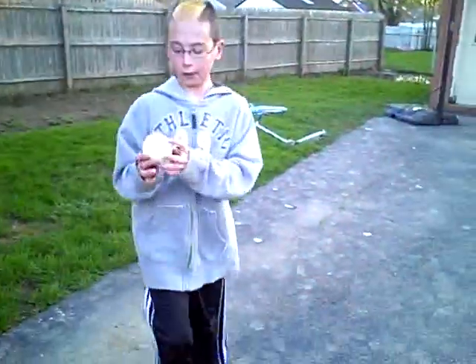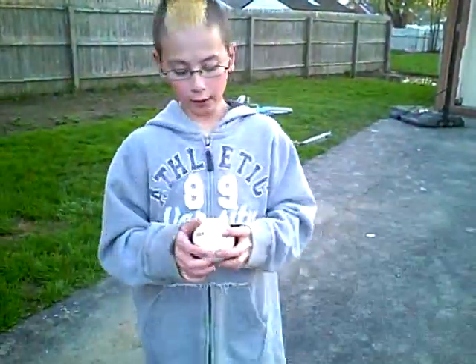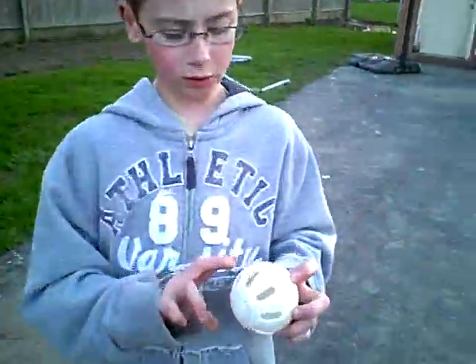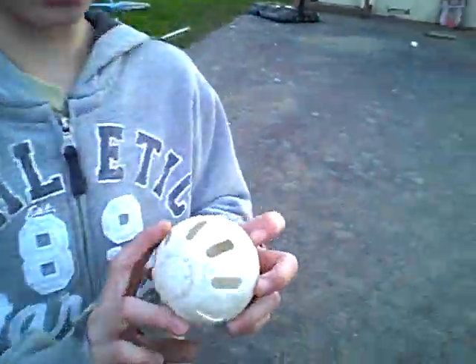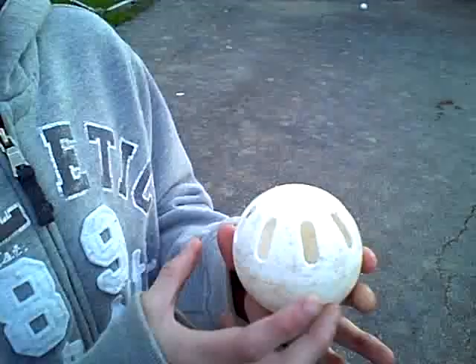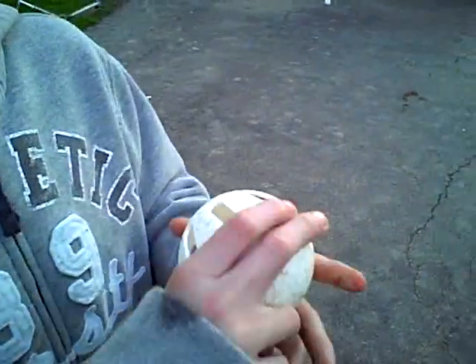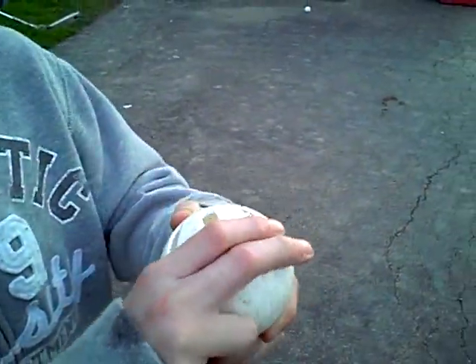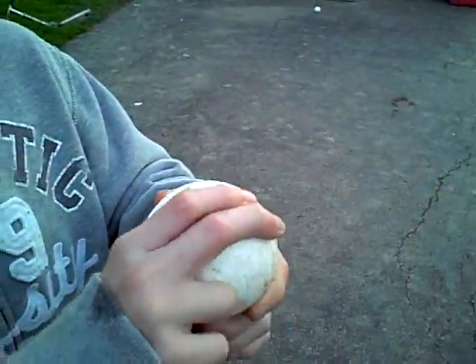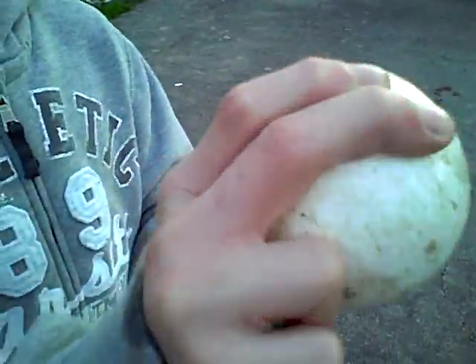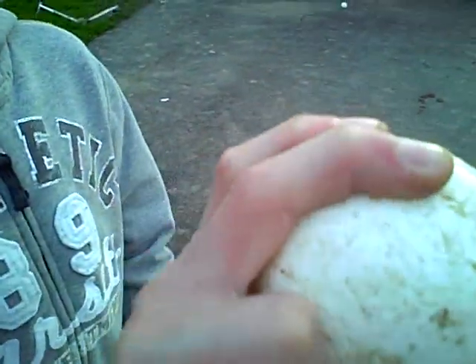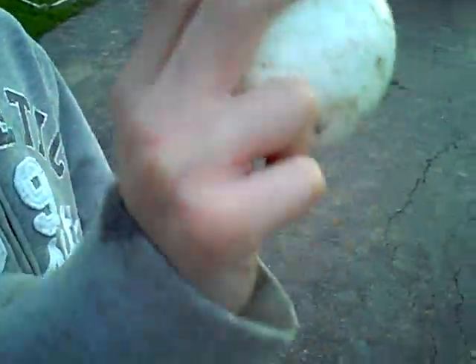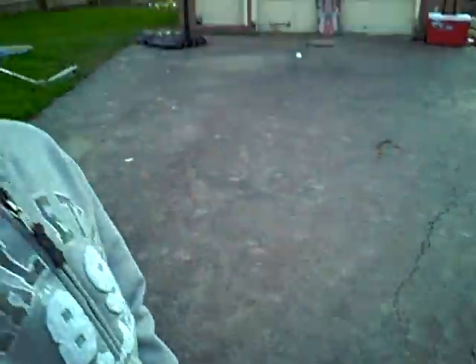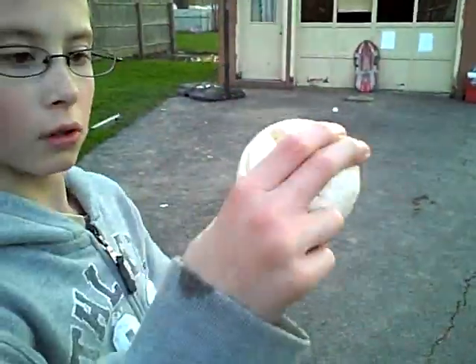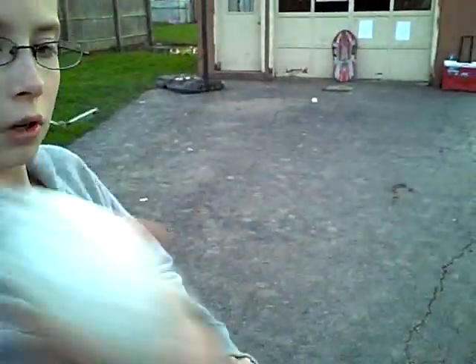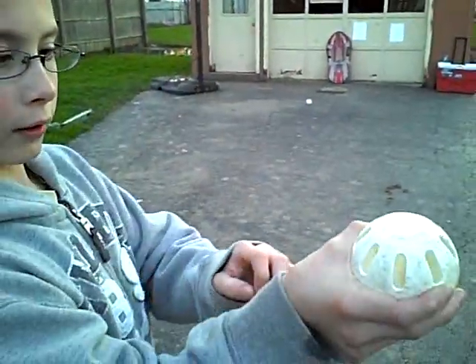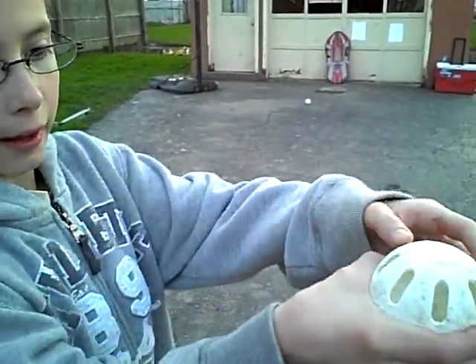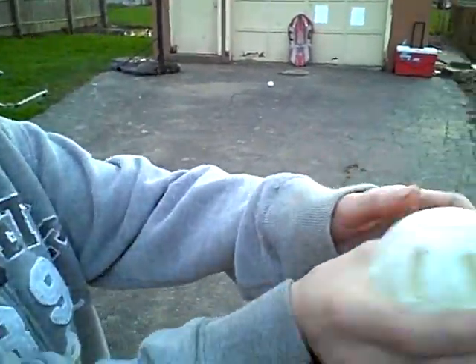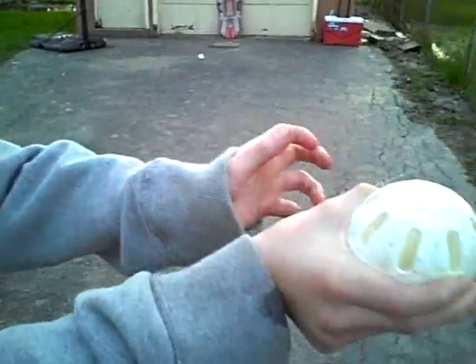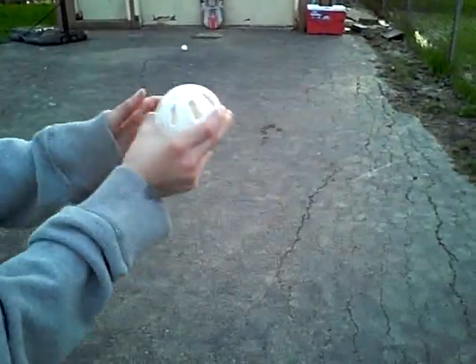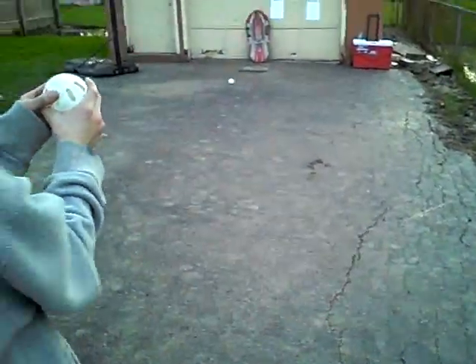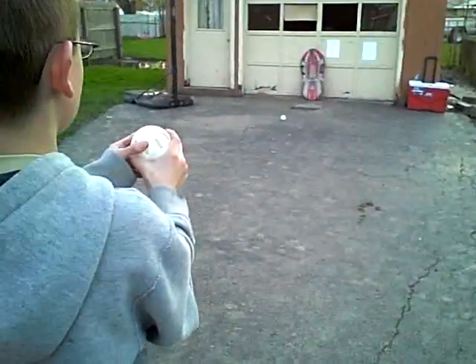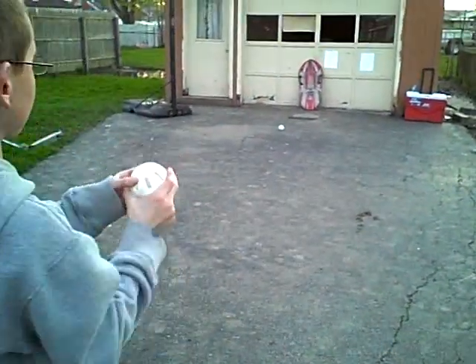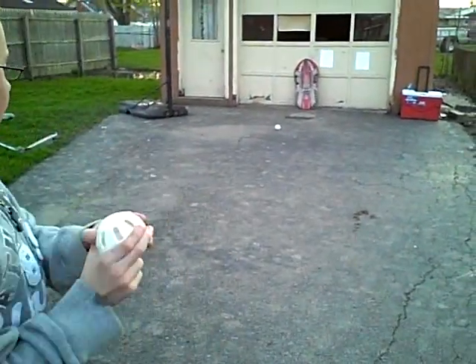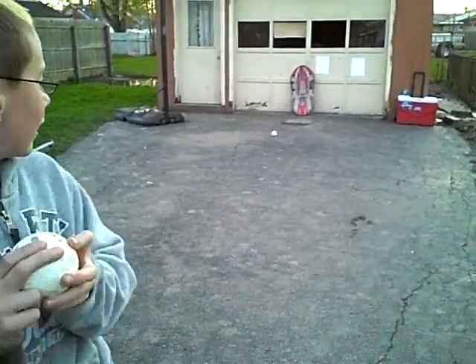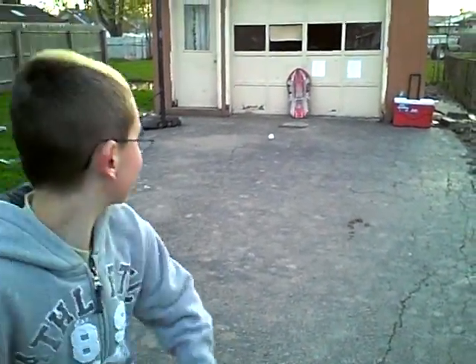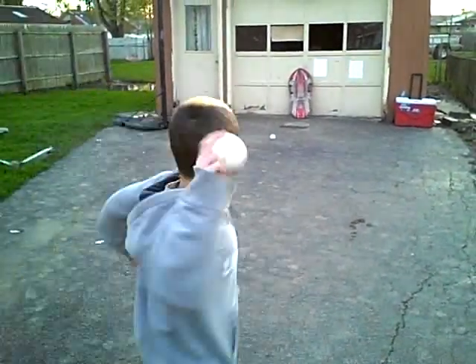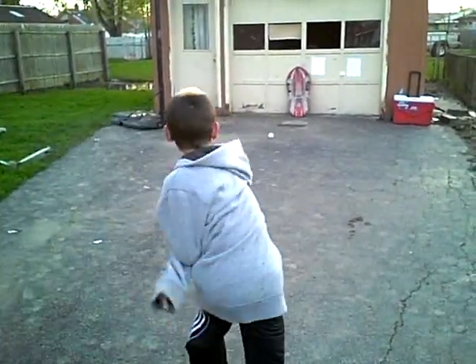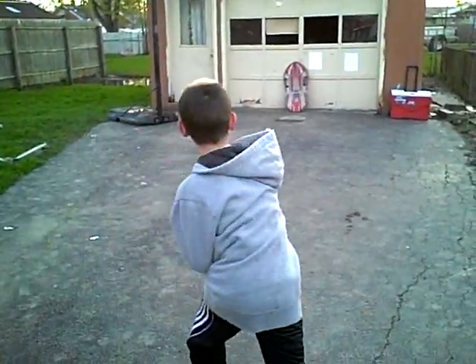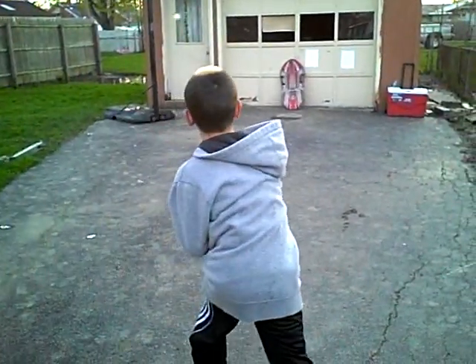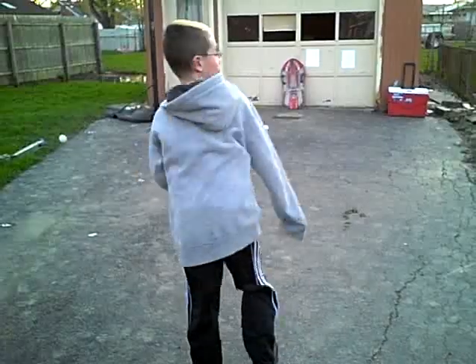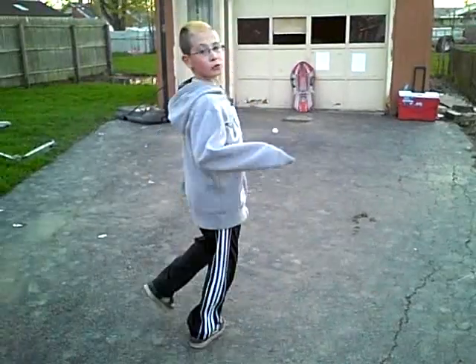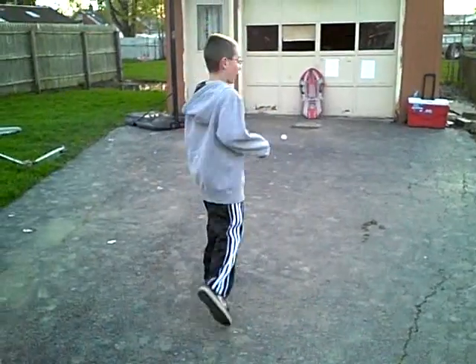Here's the drop. I think this is the drop — you just do it like that. Yeah, that was the drop.